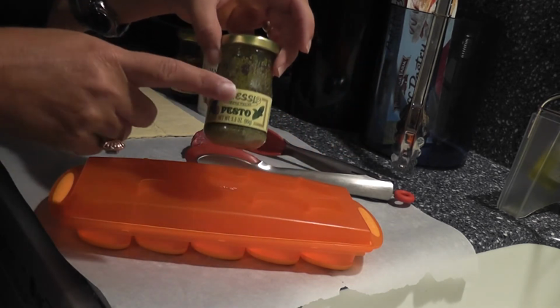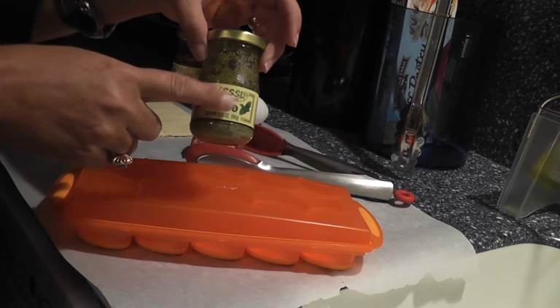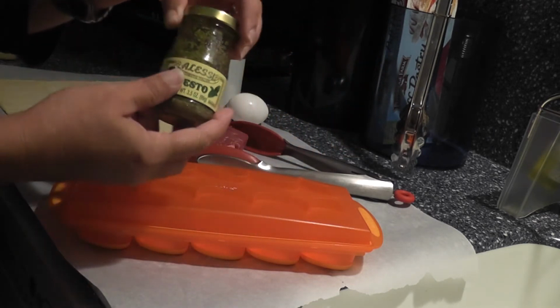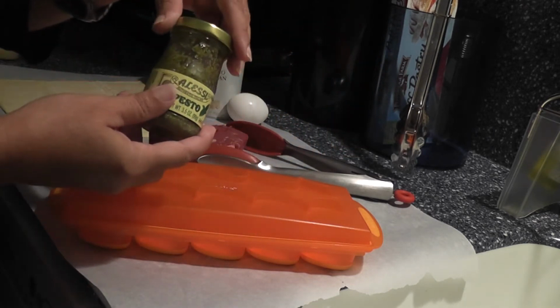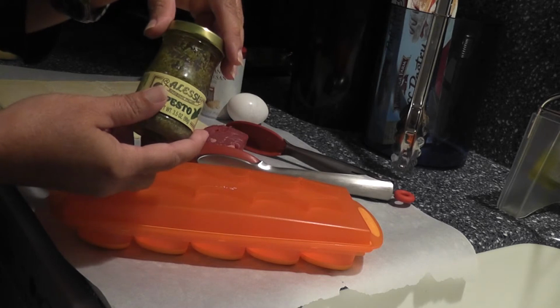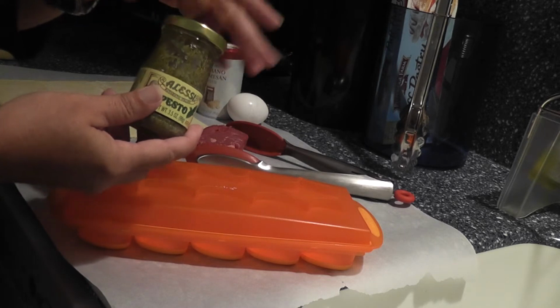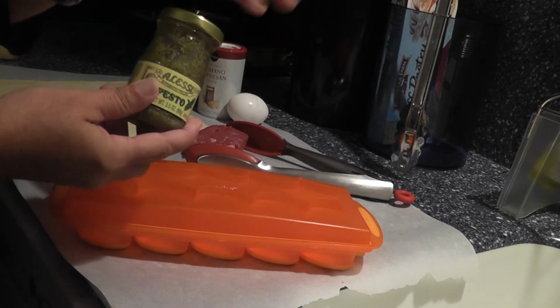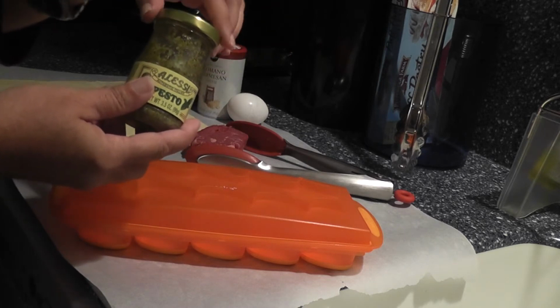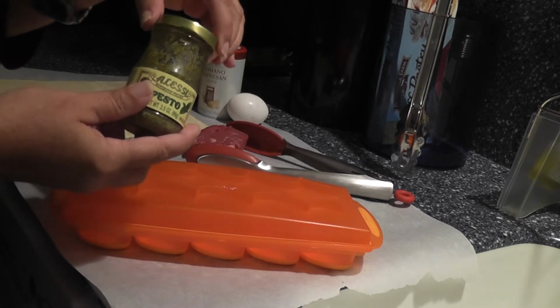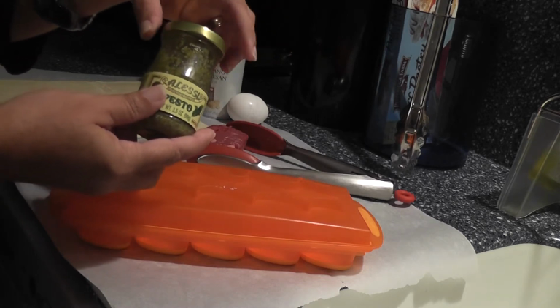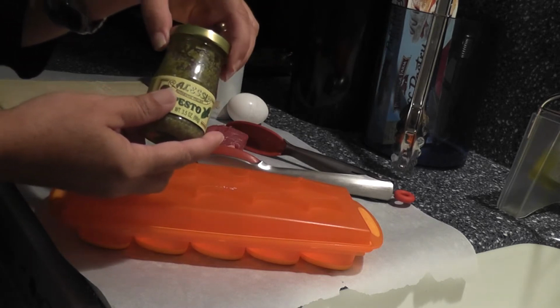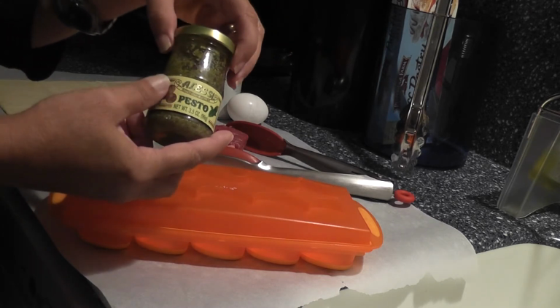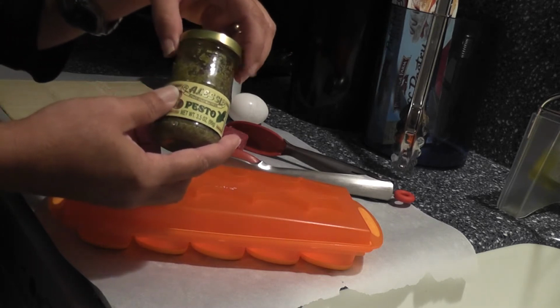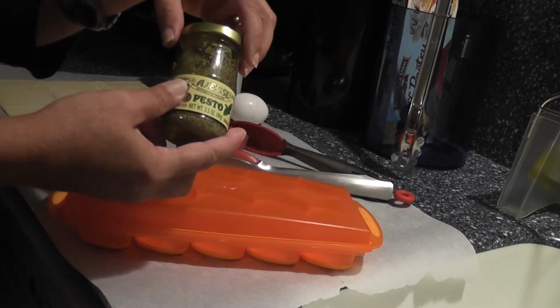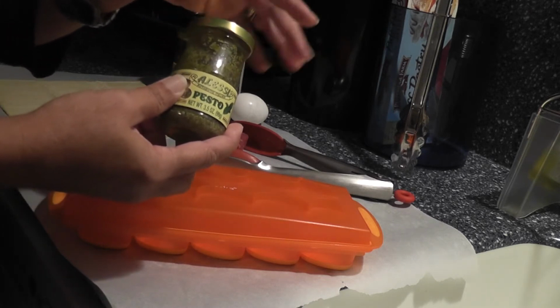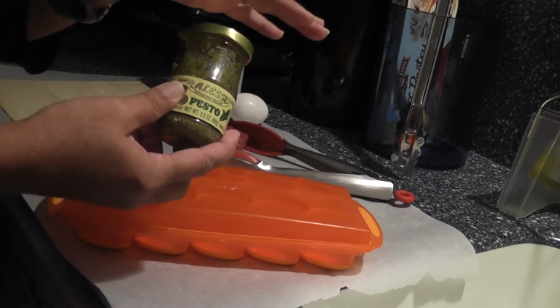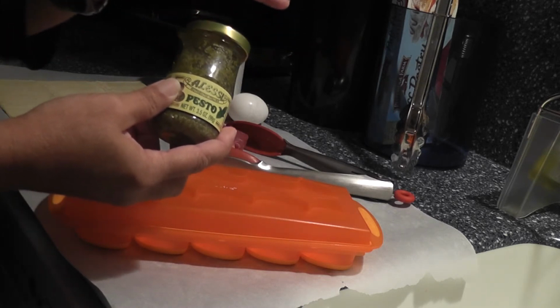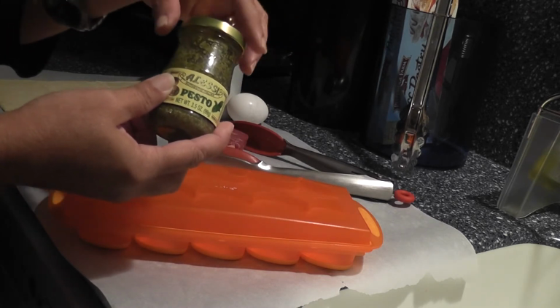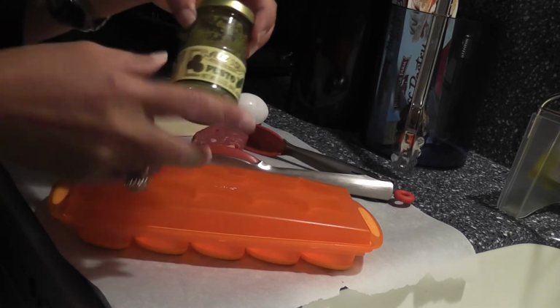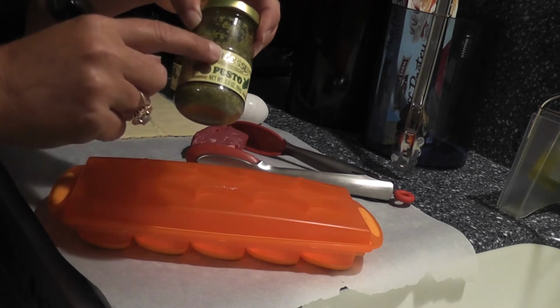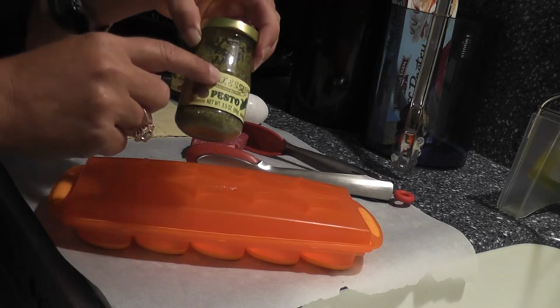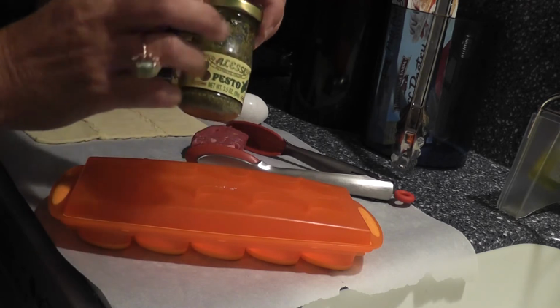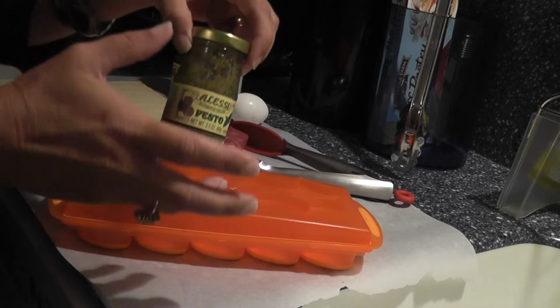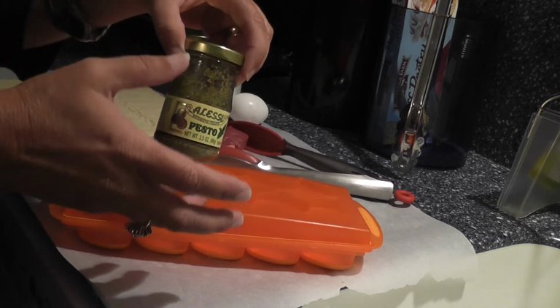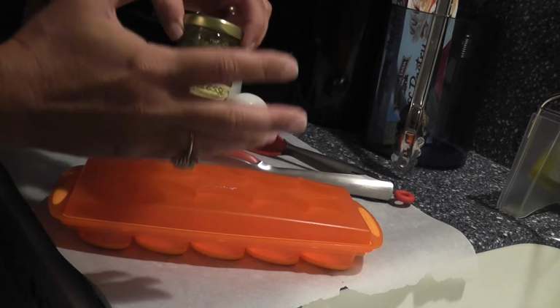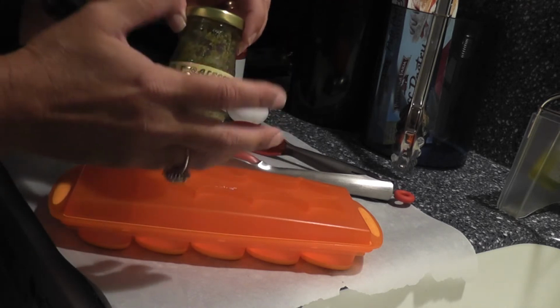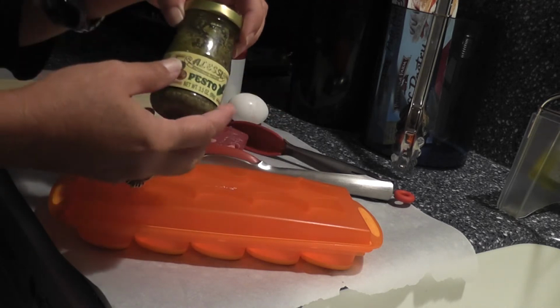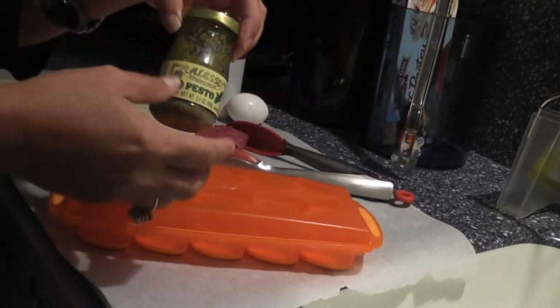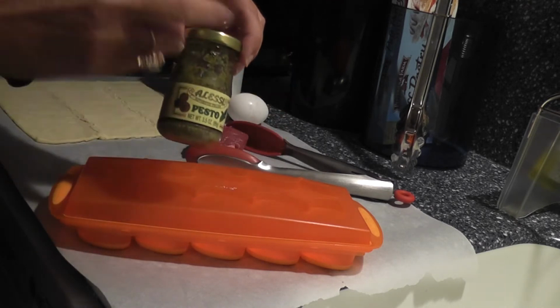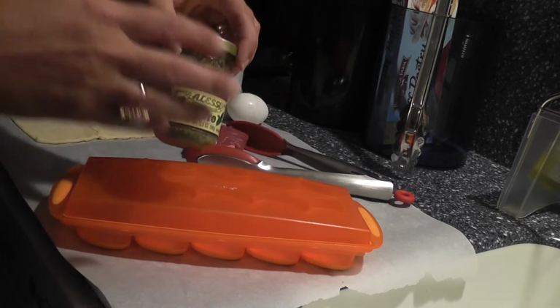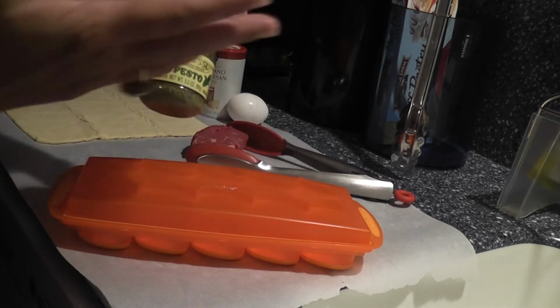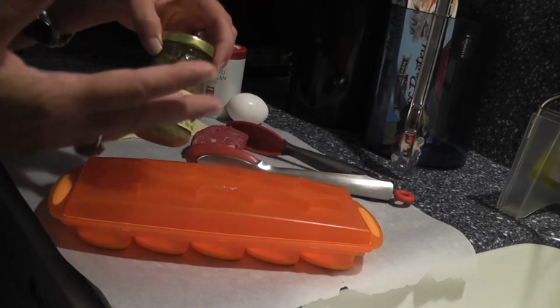Once you open pesto or you make it from scratch, it's only good for about 14 days. So since a lot of times you're not going to use the pesto all at once,